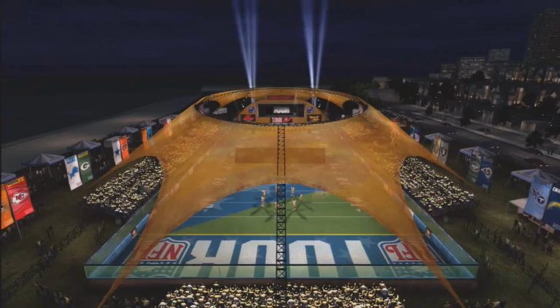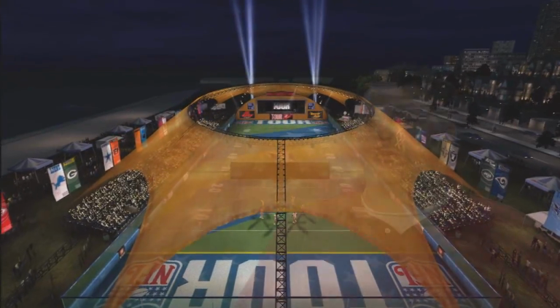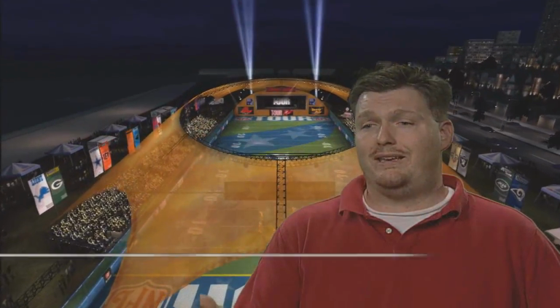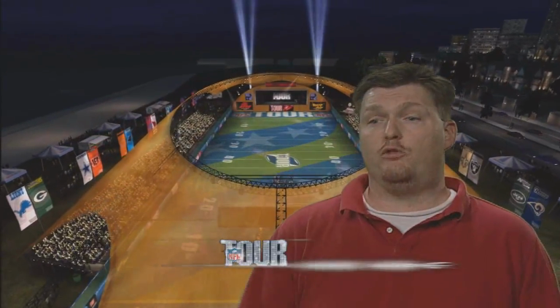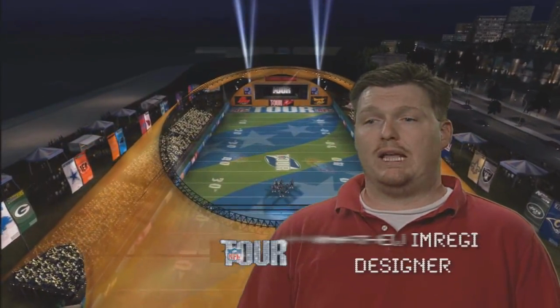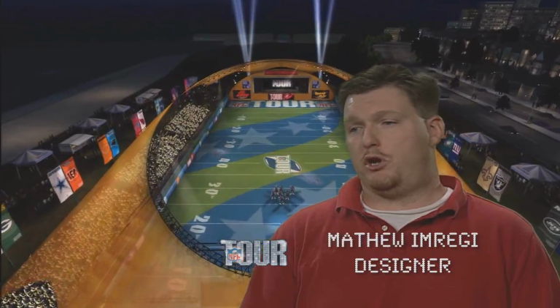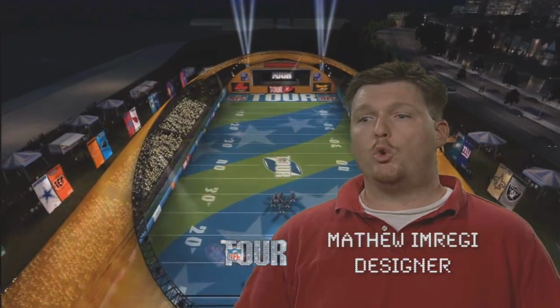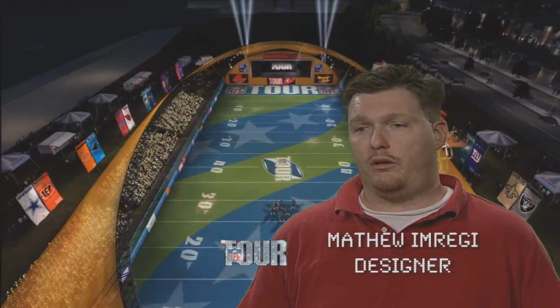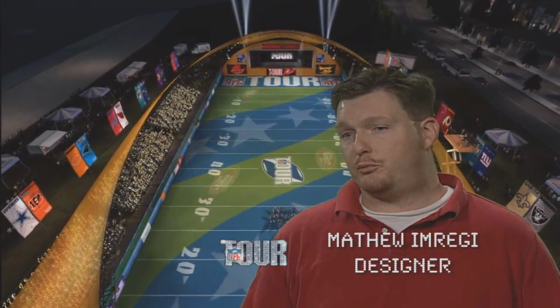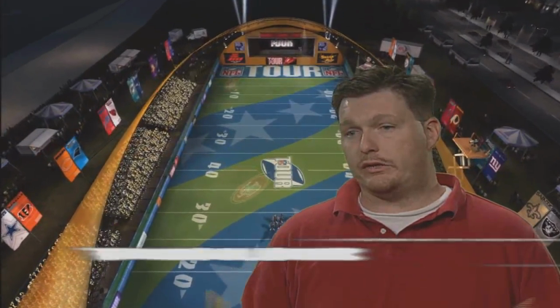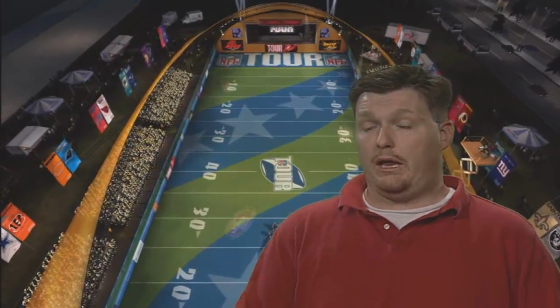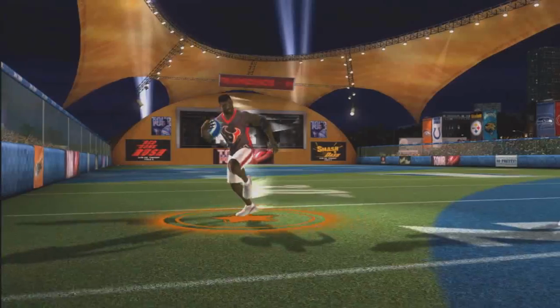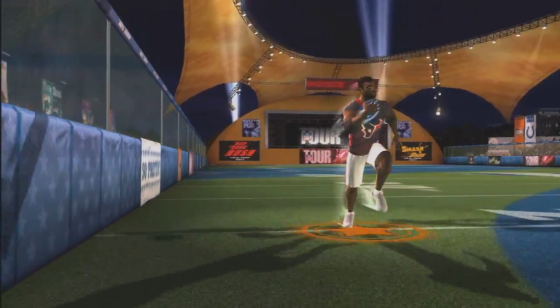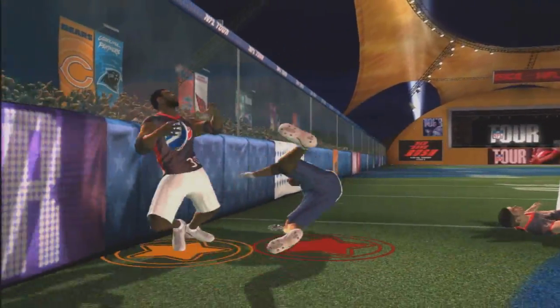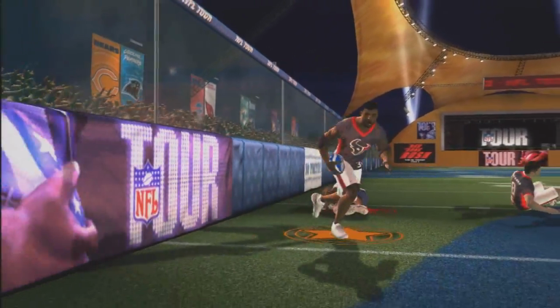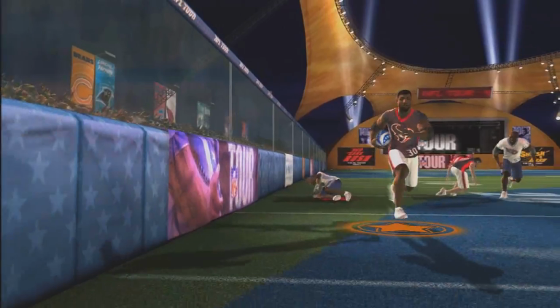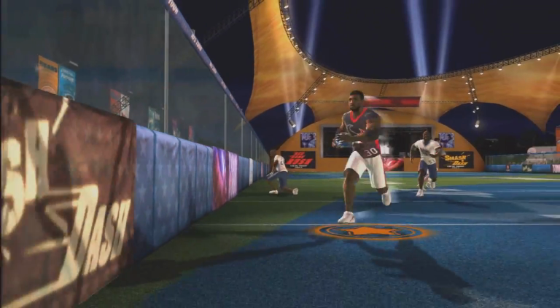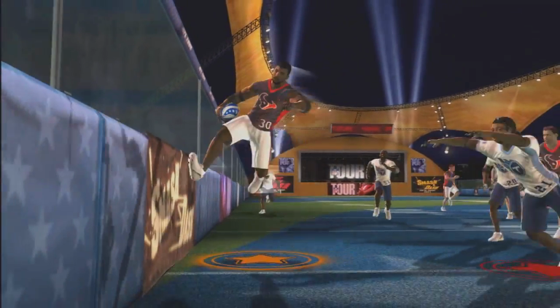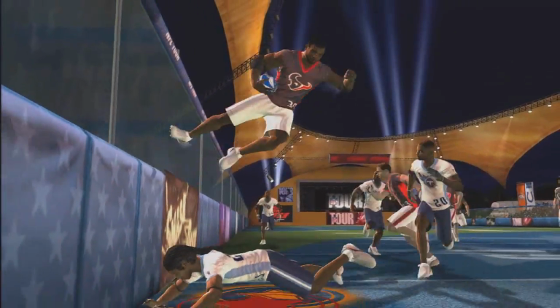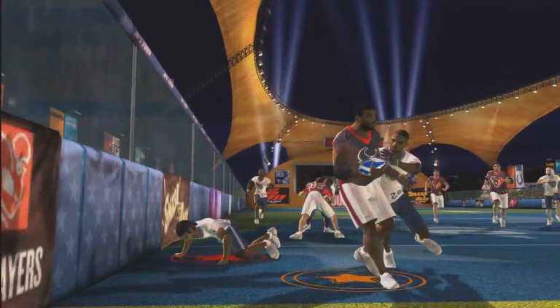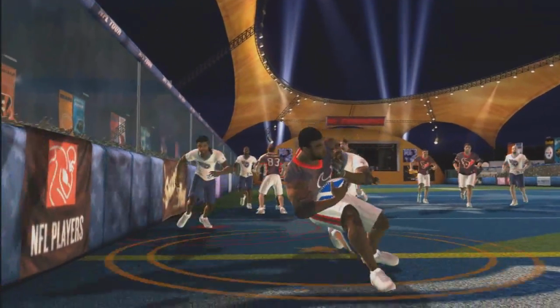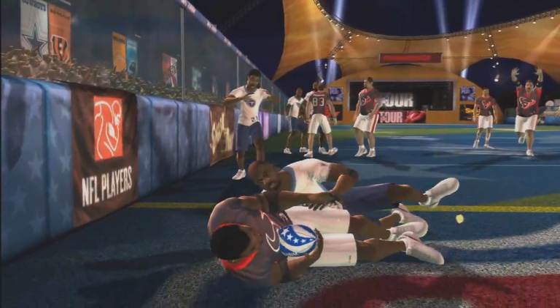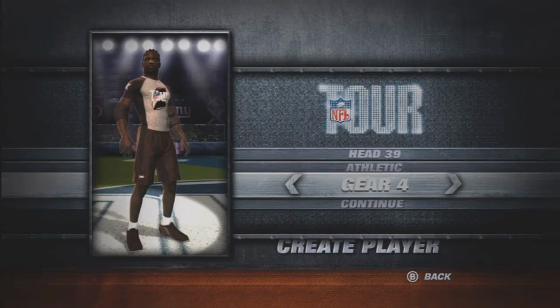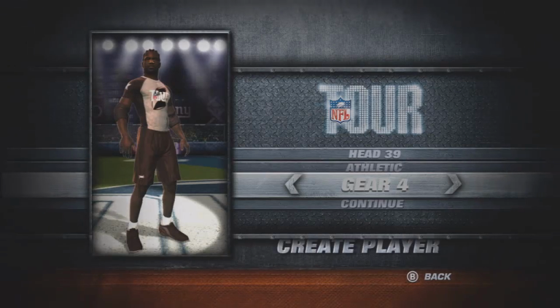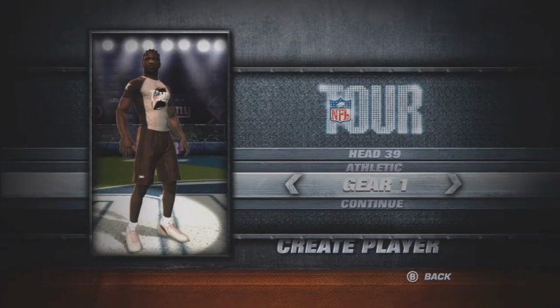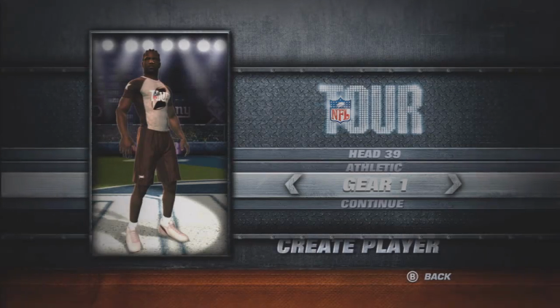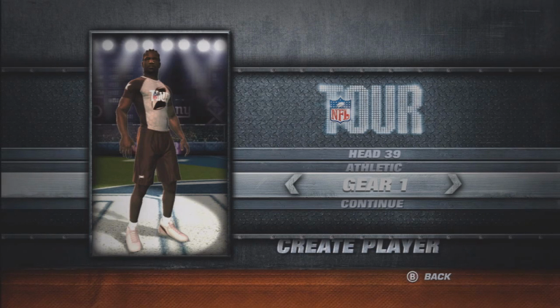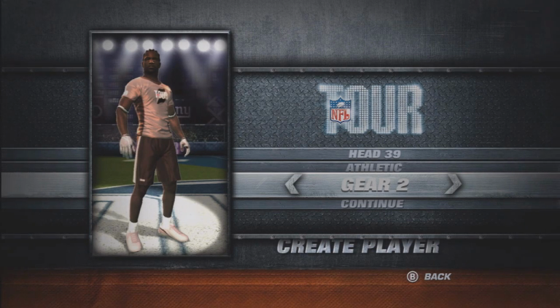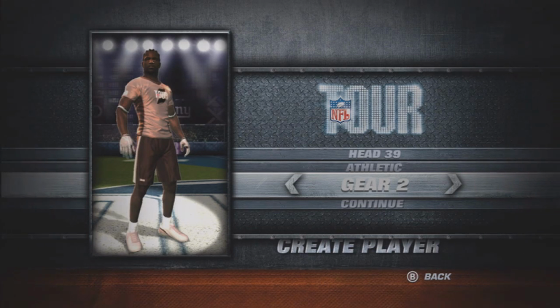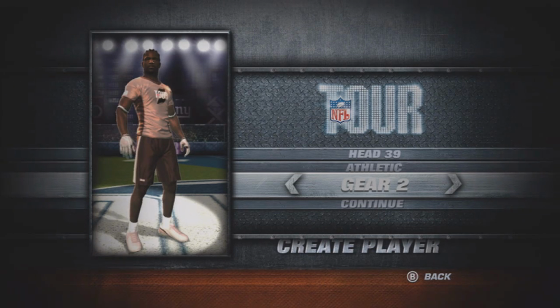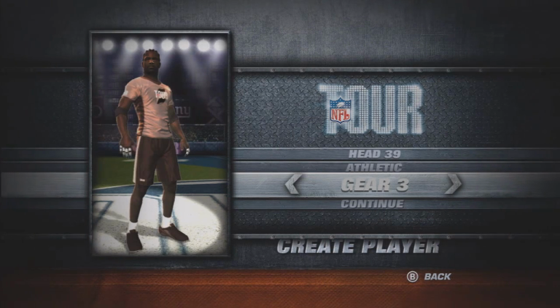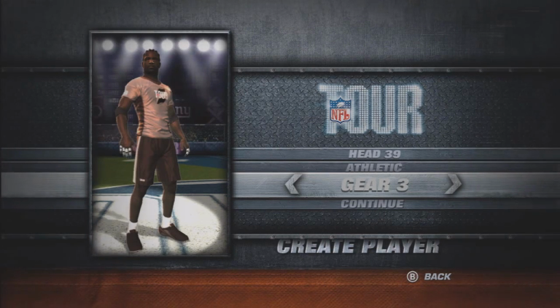Tour Mode starts with the idea that you've been selected among a pool of average players and given an opportunity to compete with the best guys in the NFL. So the first thing you'll do as a user is create this player. You go into the game — it's very simple, very quick — create a player mode. You pick your appearance options.